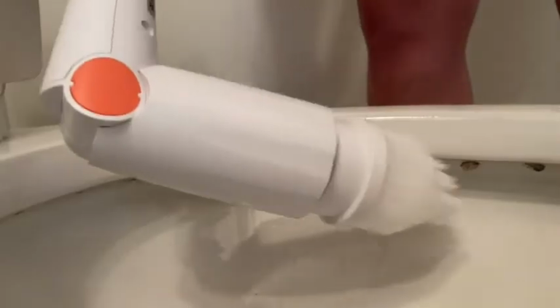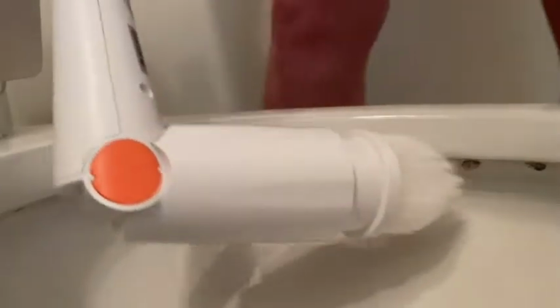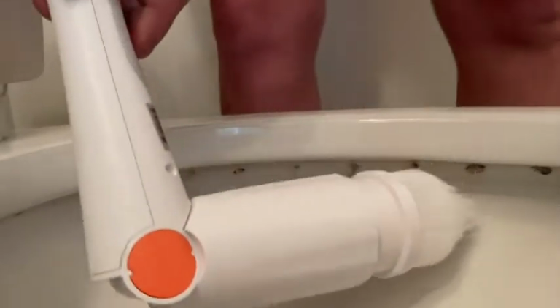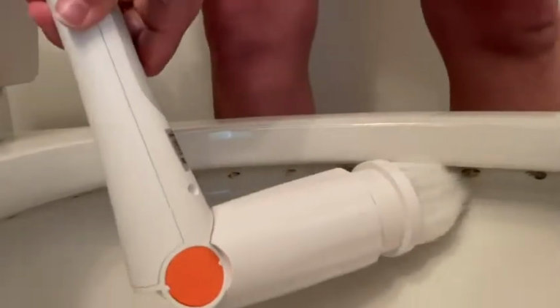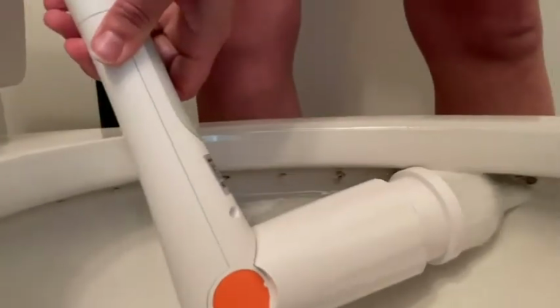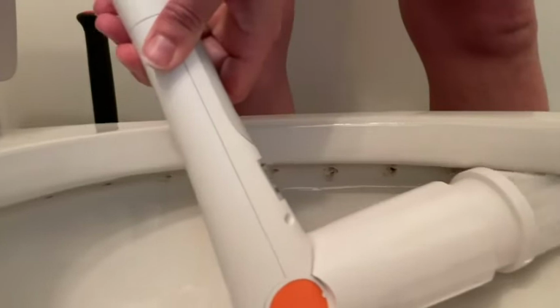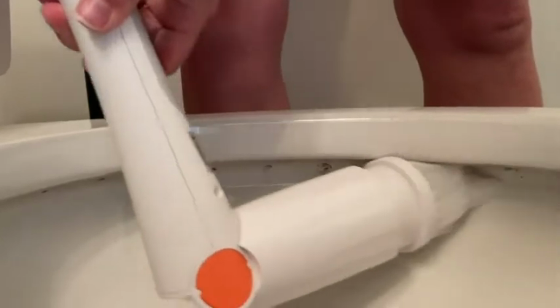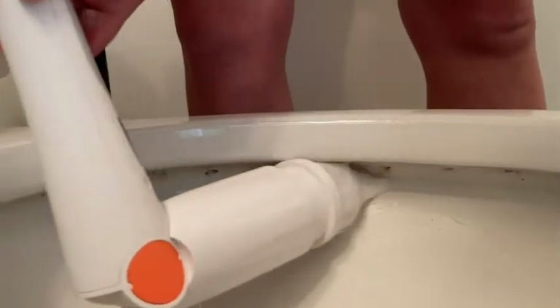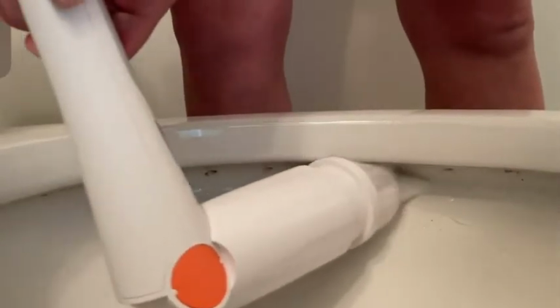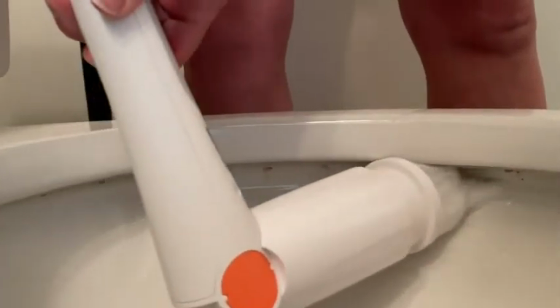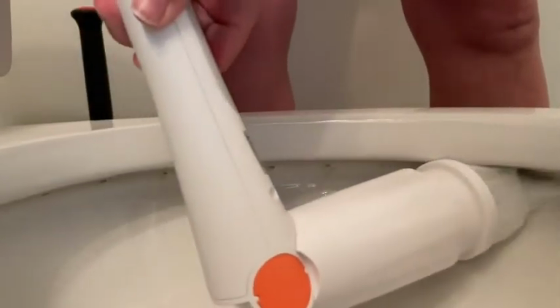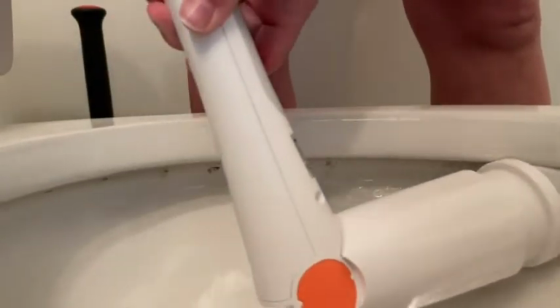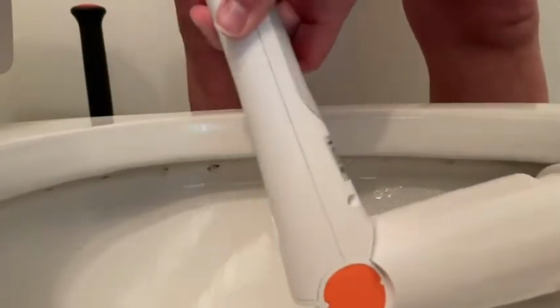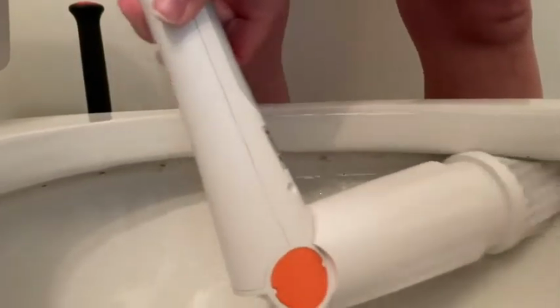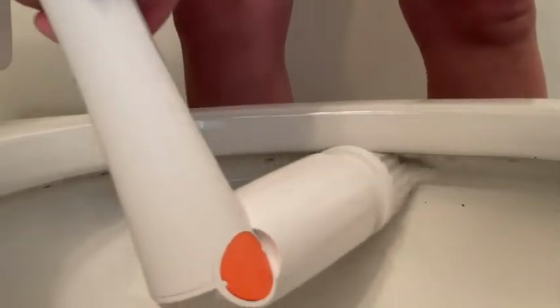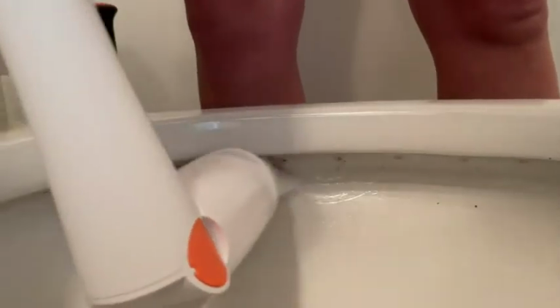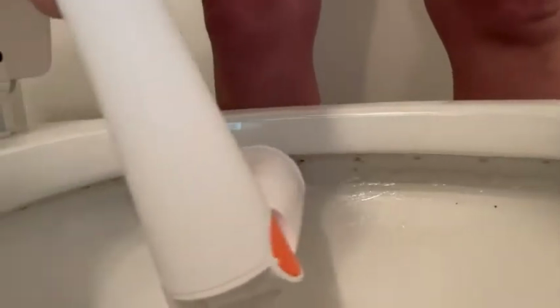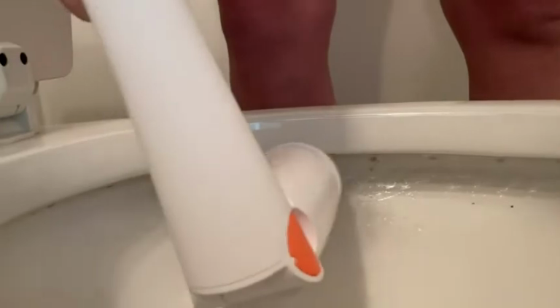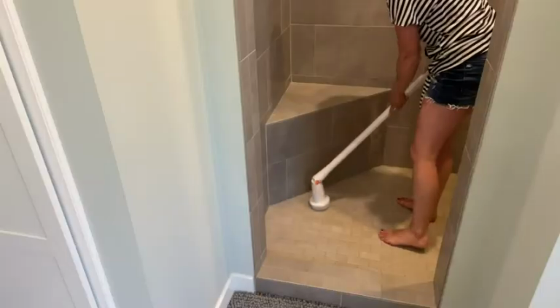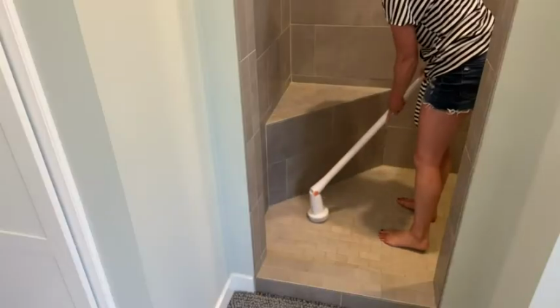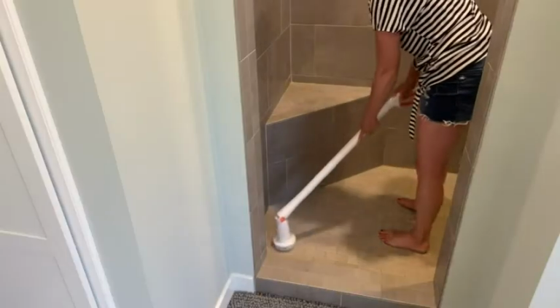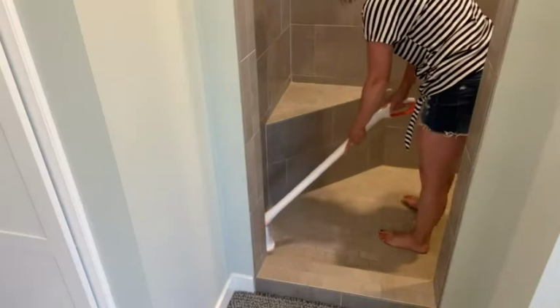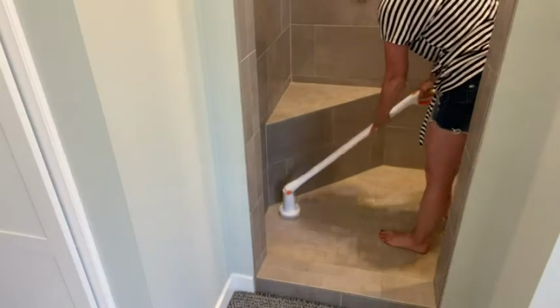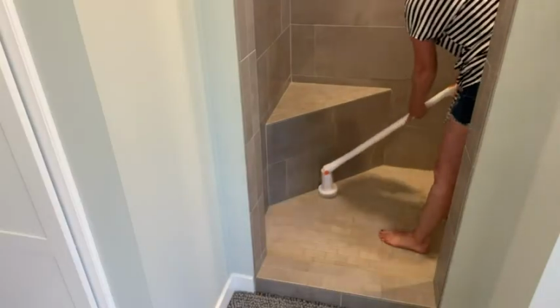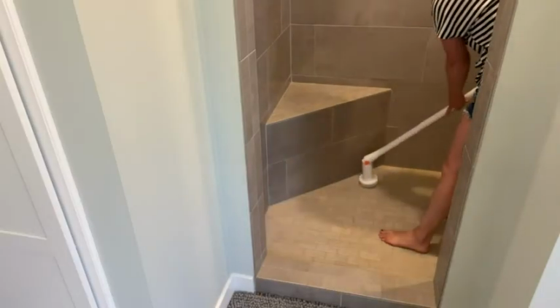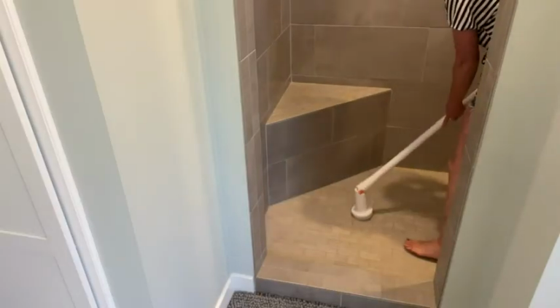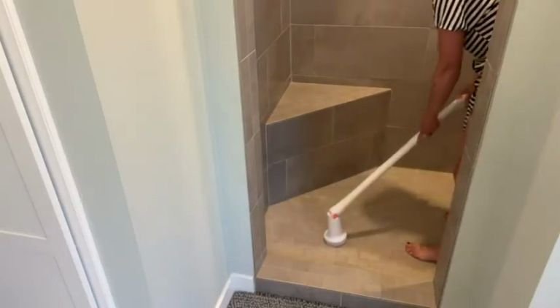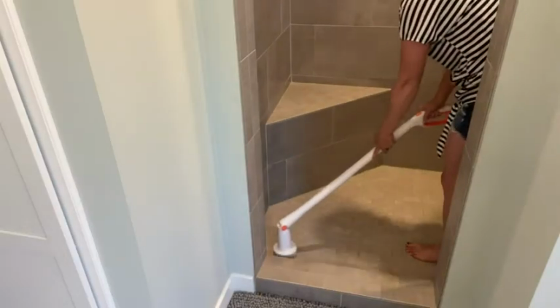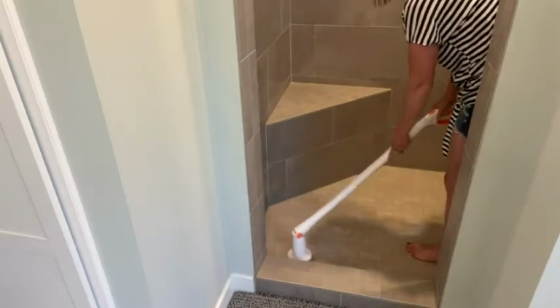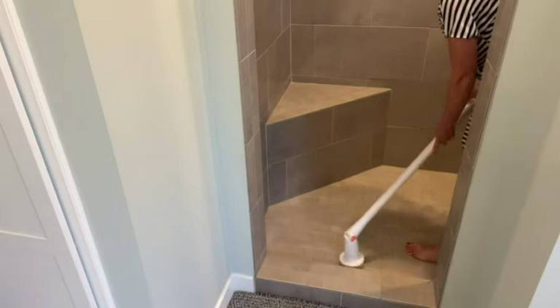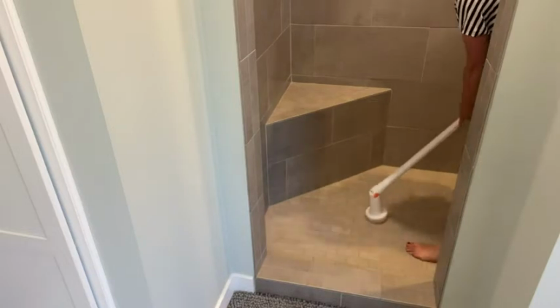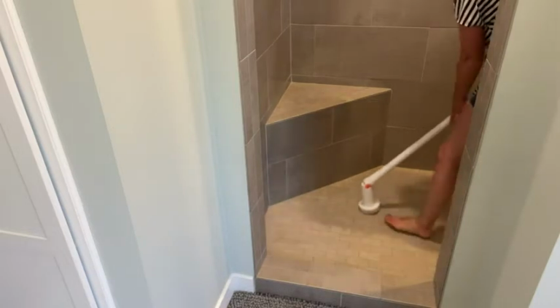I was so shocked how well it was able to get in there and clean all that debris and guck that your toilet brush just can't reach. My toilets are so clean now. There's also a larger brush head — this one I use for my tile floor shower and it gets into the grout lines really well.